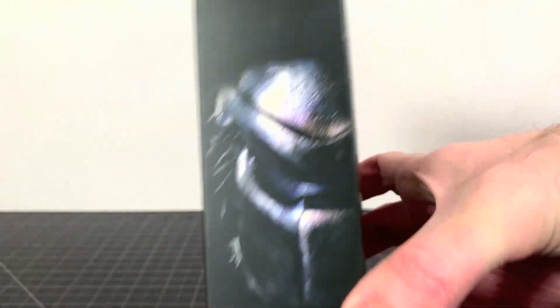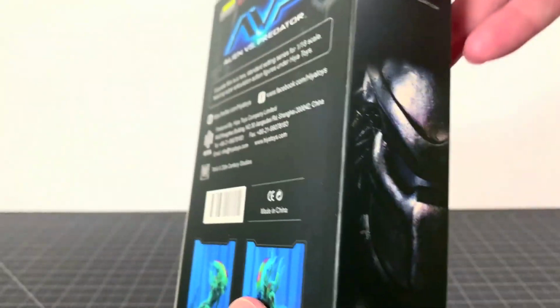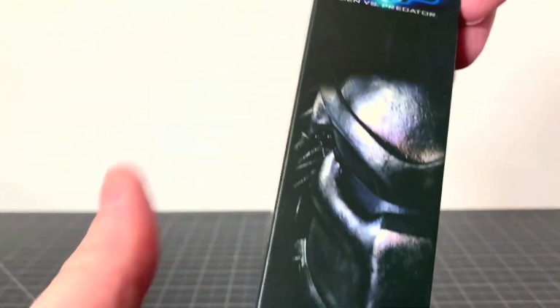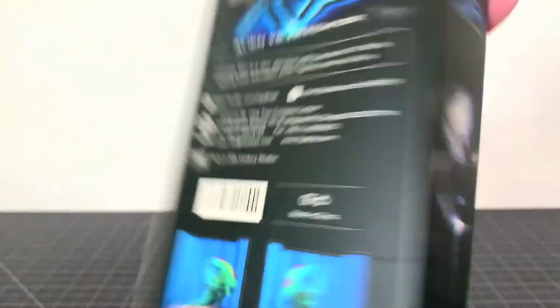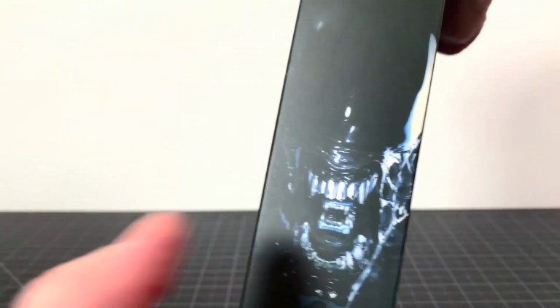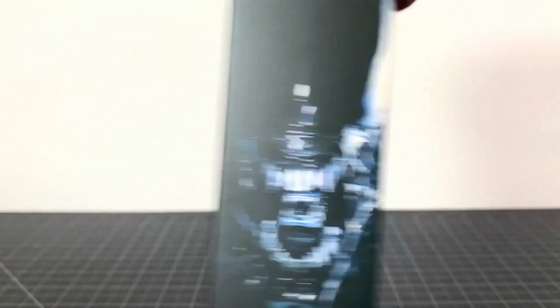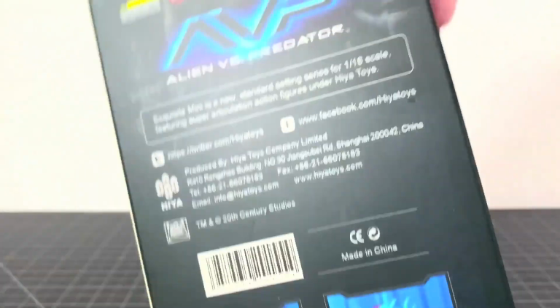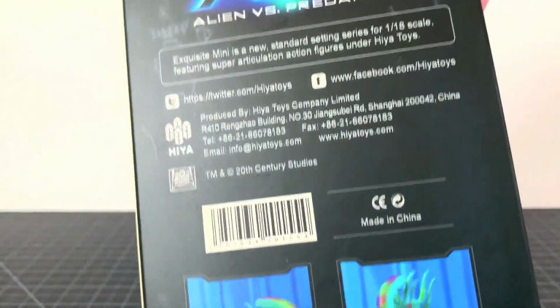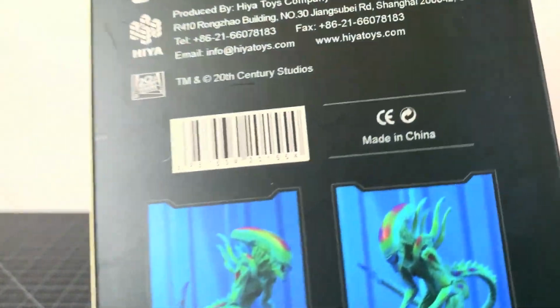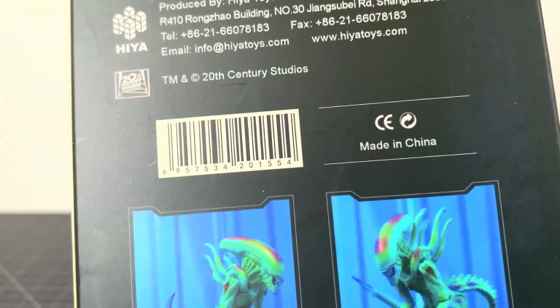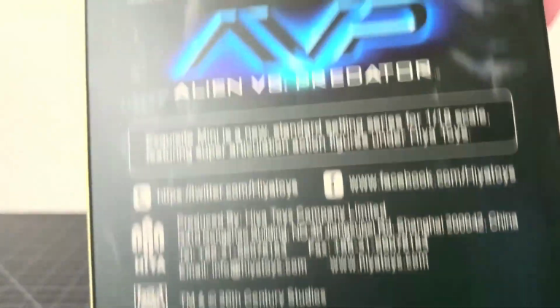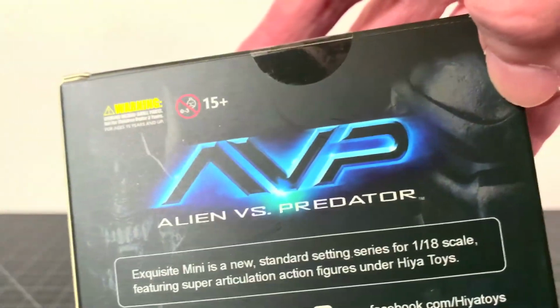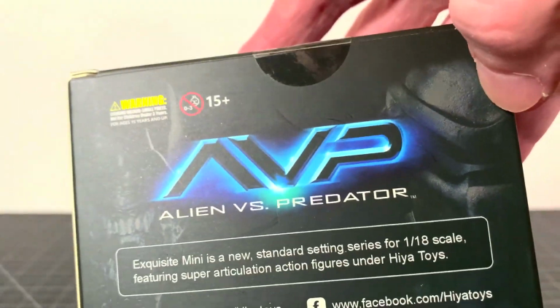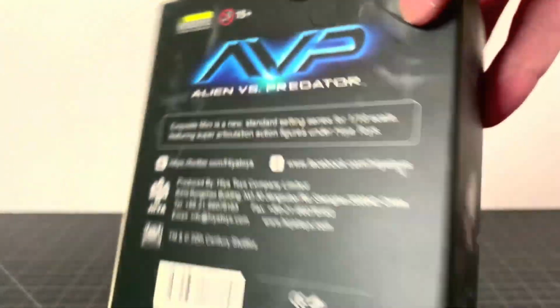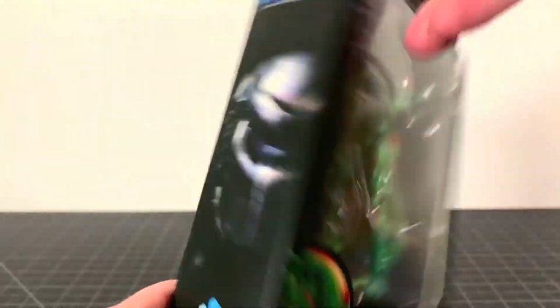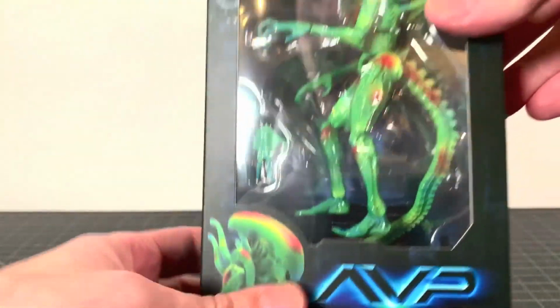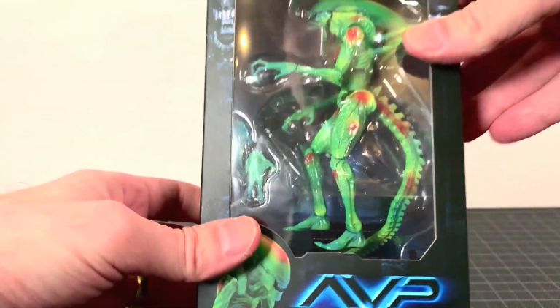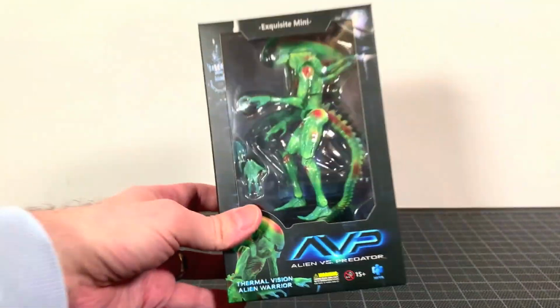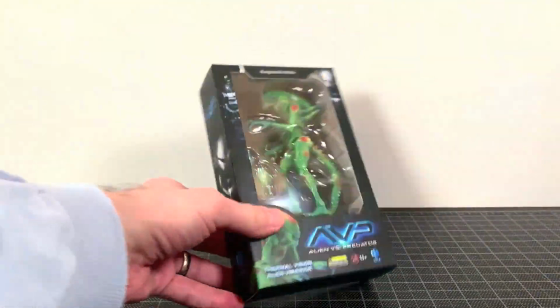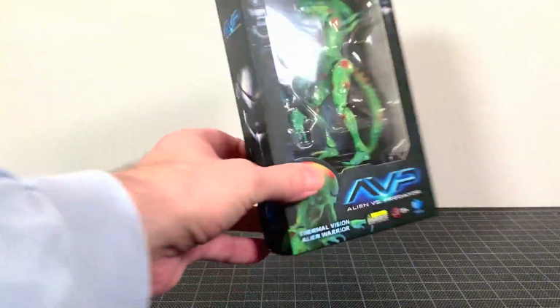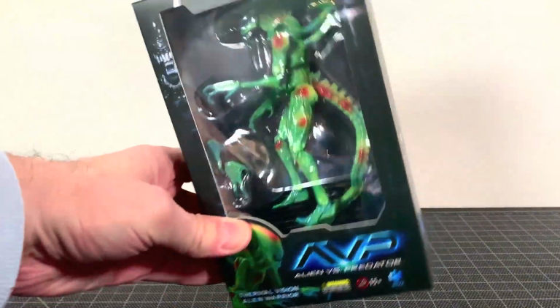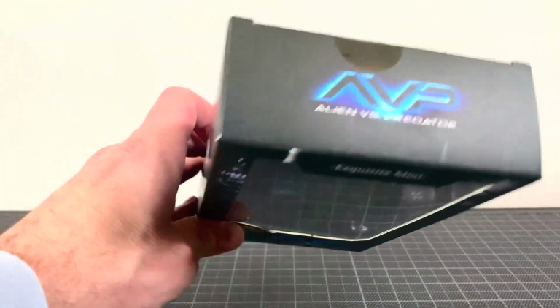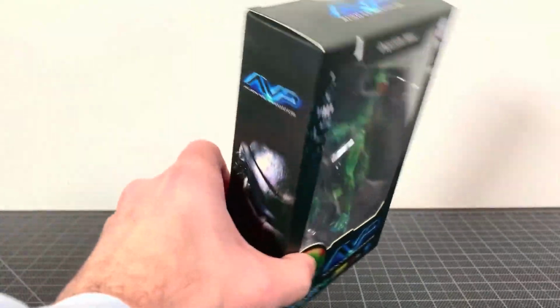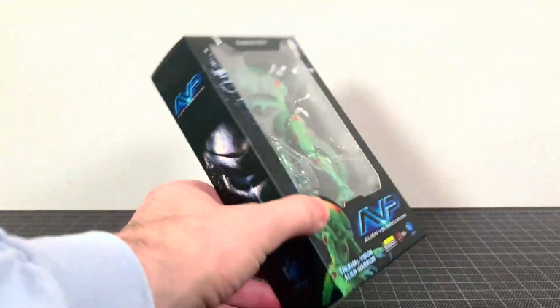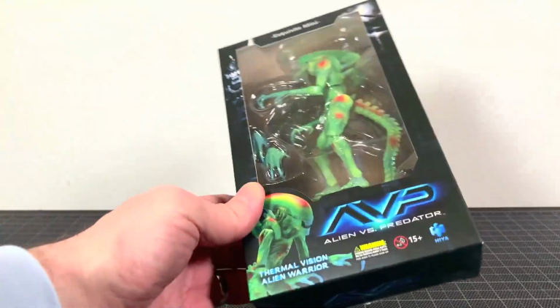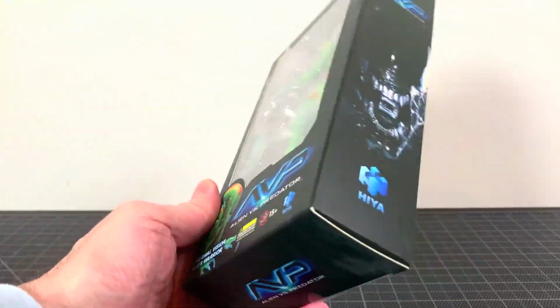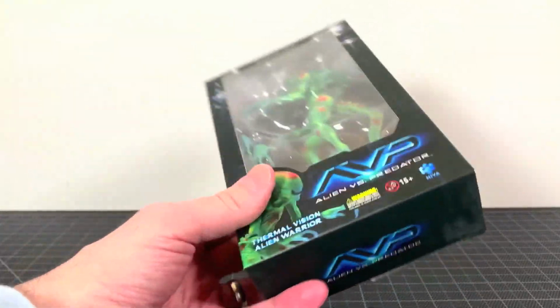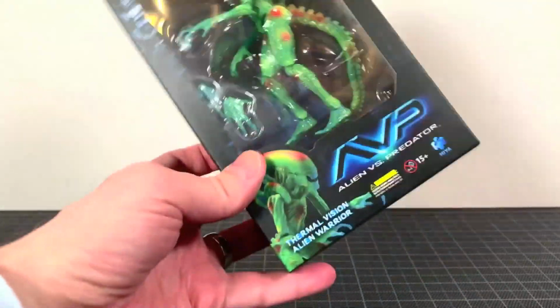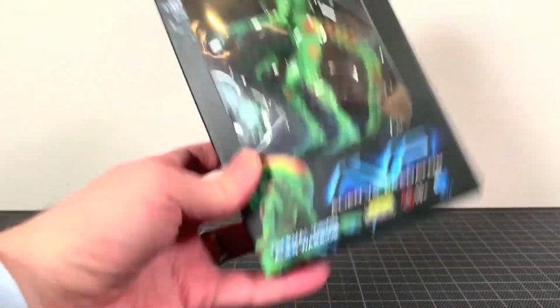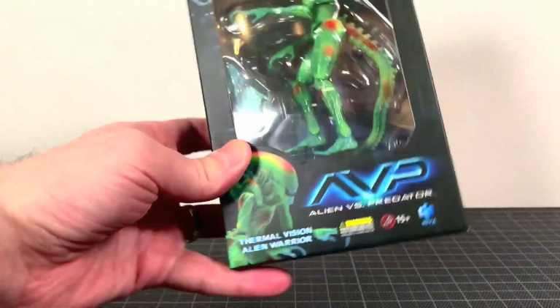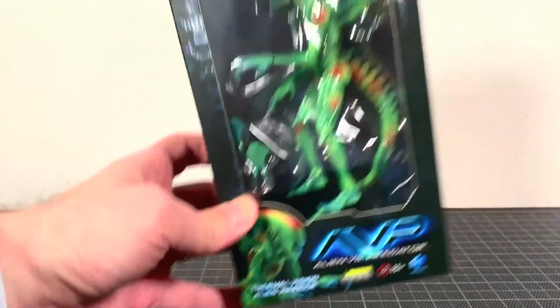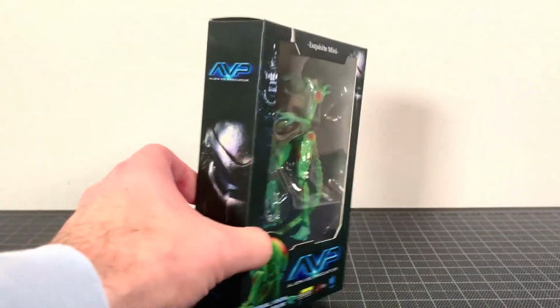AVP on the side — the P, the A — on the back, a couple shots, and there you go. I want to thank Haya Toys for sending this over. Yes, this is a single review — only a couple of these that I'm doing of these, a single review.